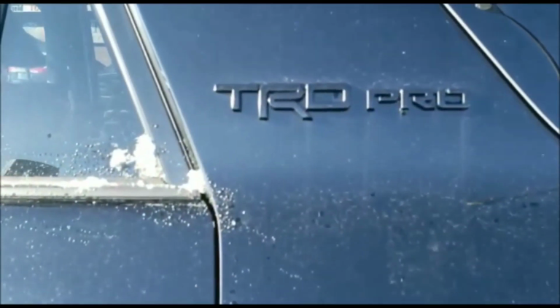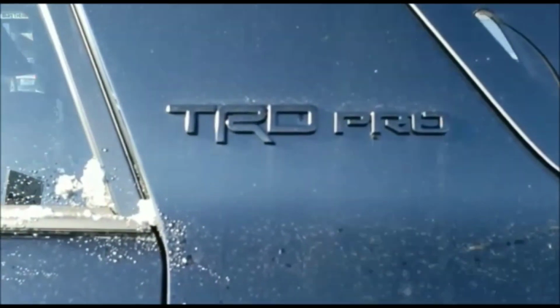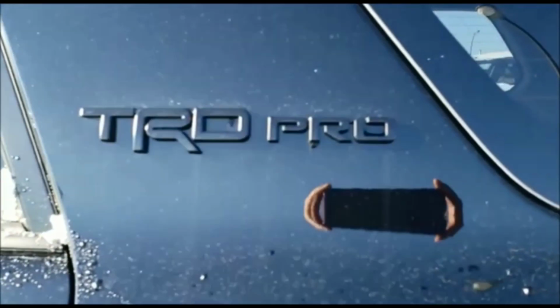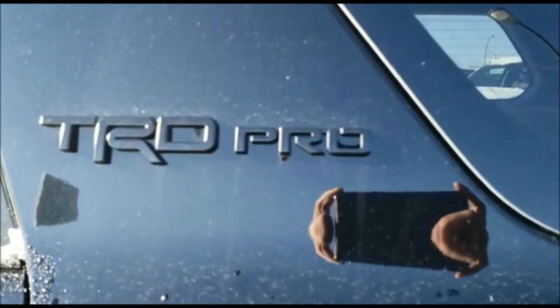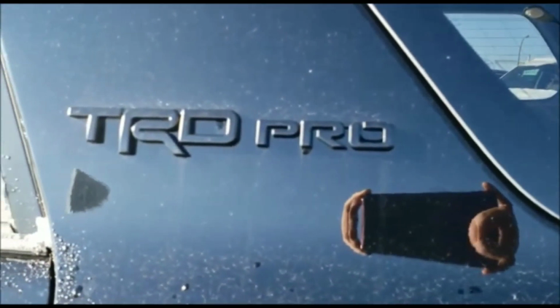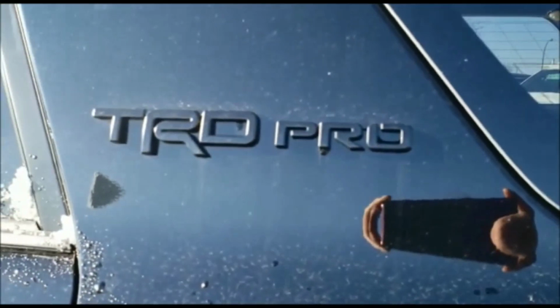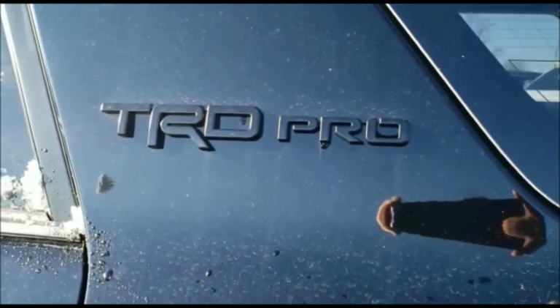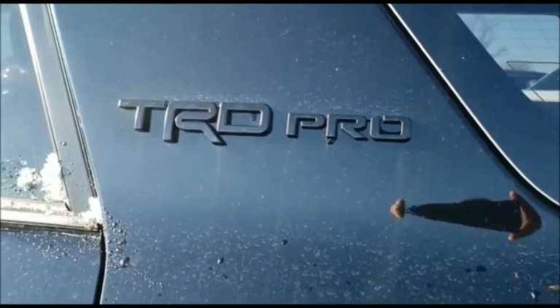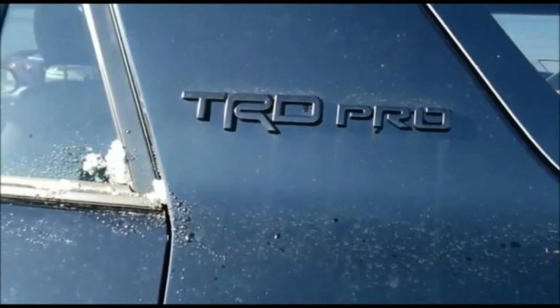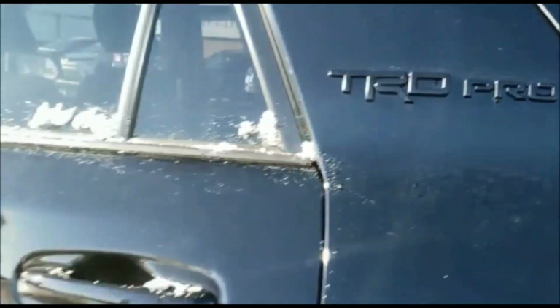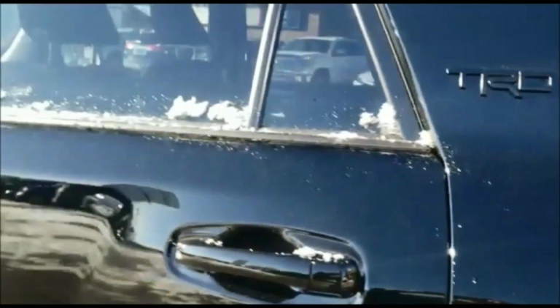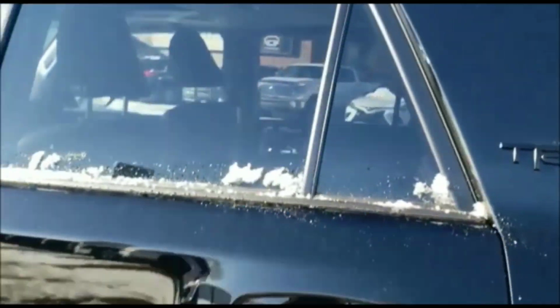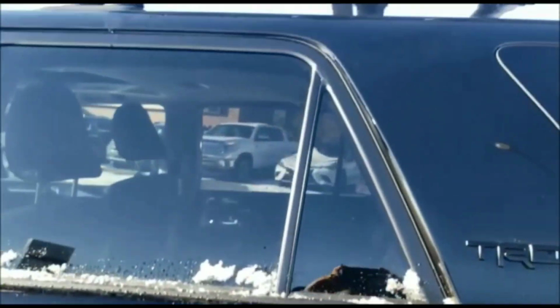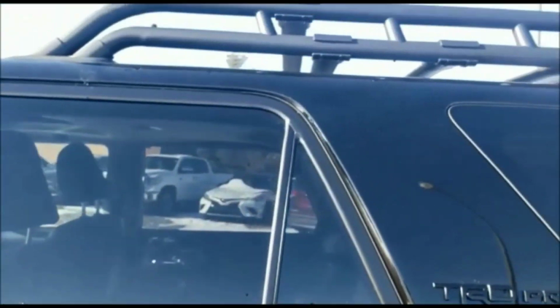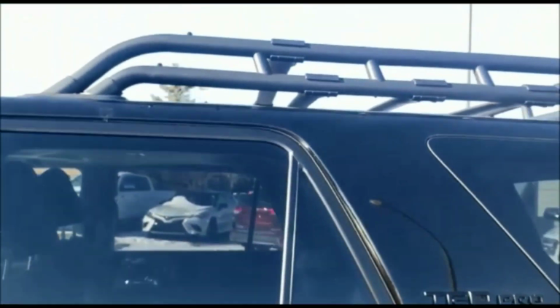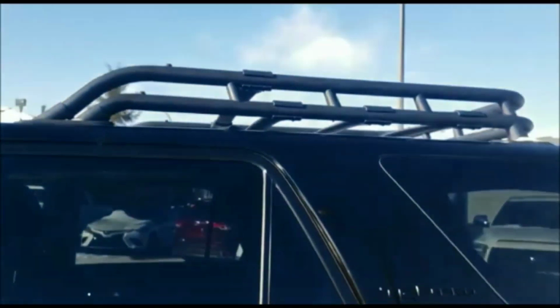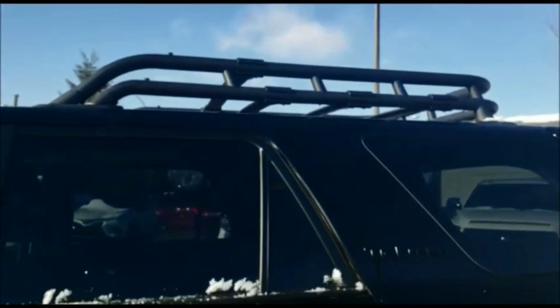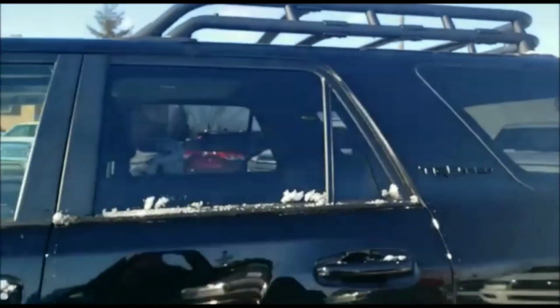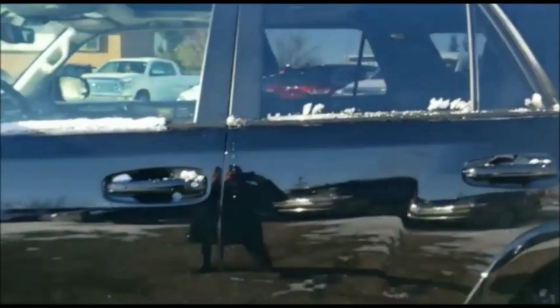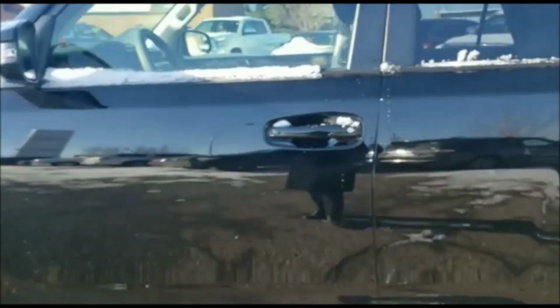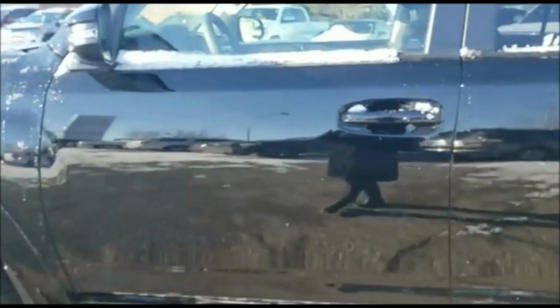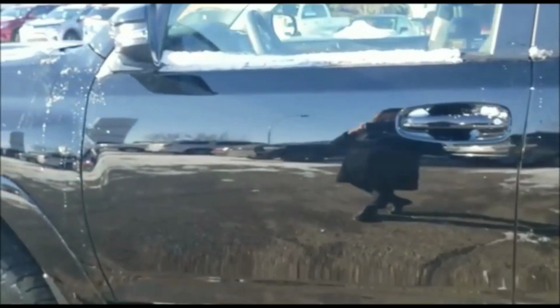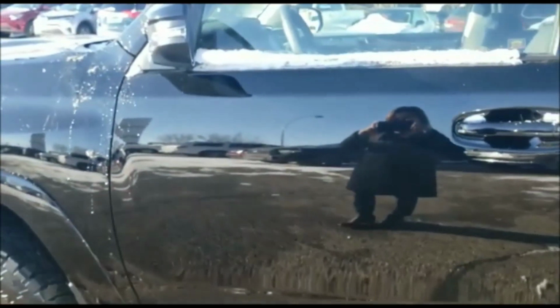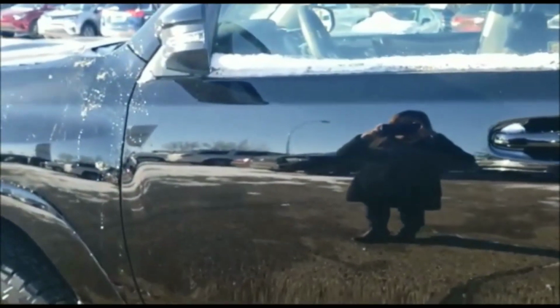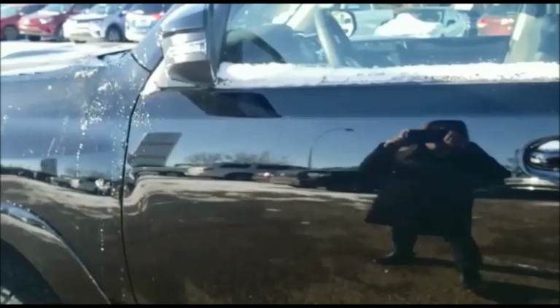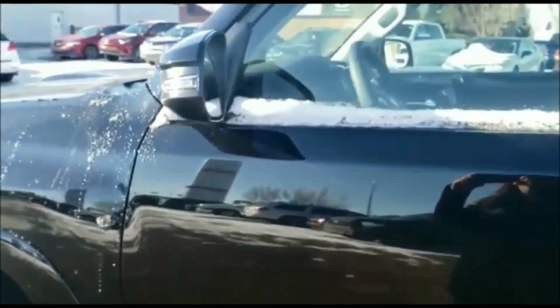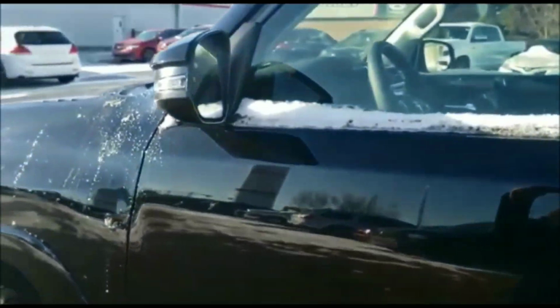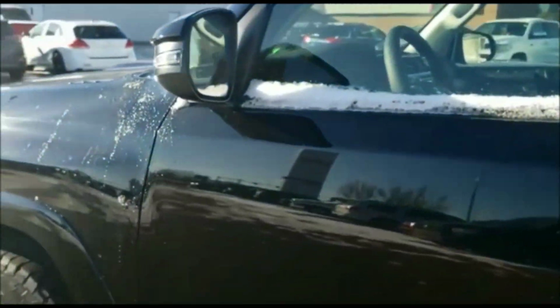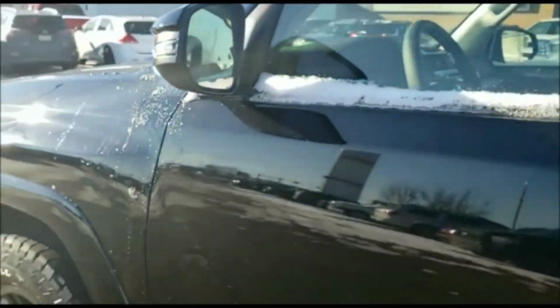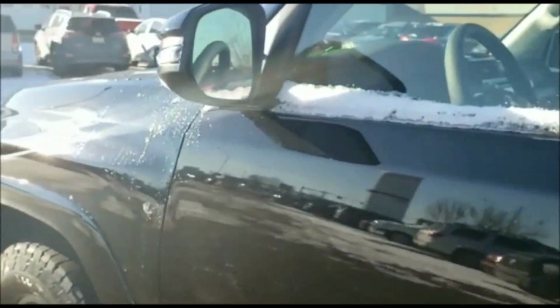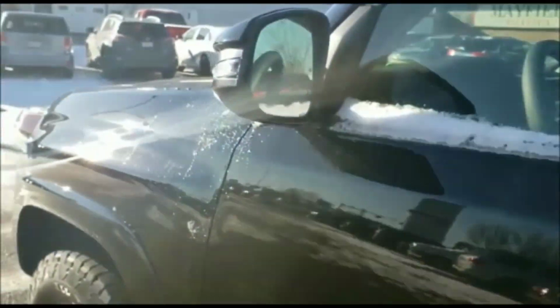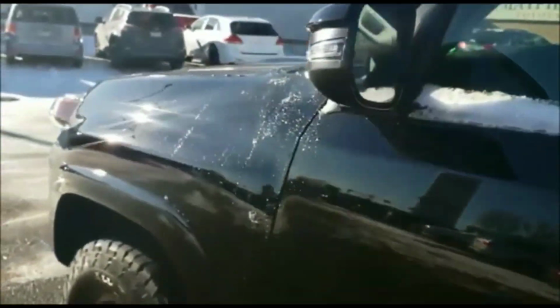On the C pillar and on the back we do have that blacked out TRD Pro logo and a basket-style roof rack on top. Beautiful color — changes quite a bit.